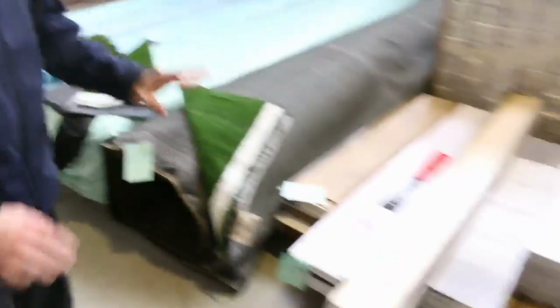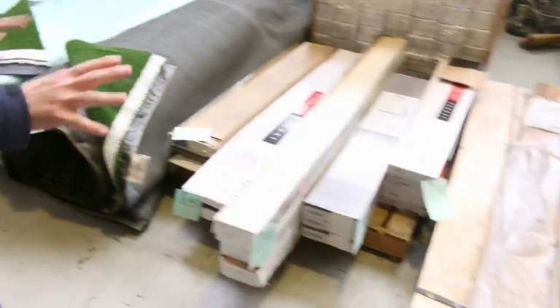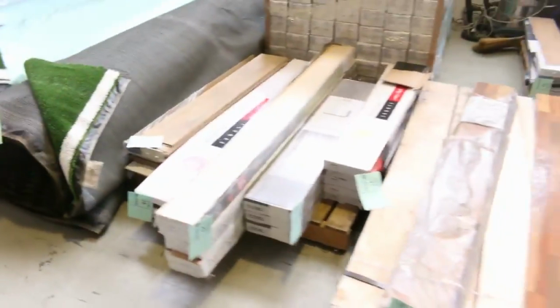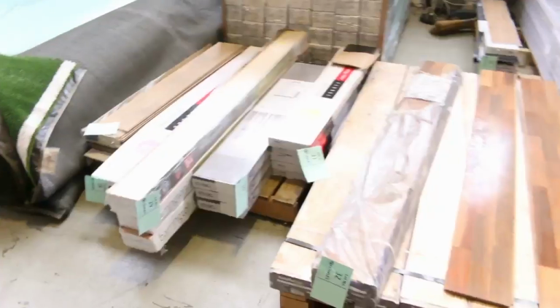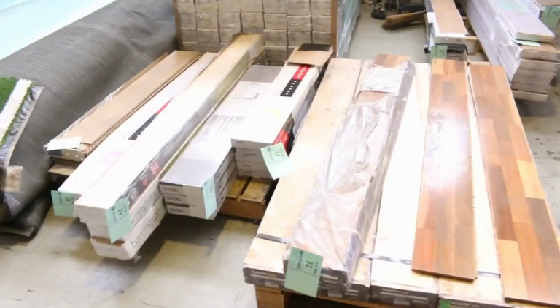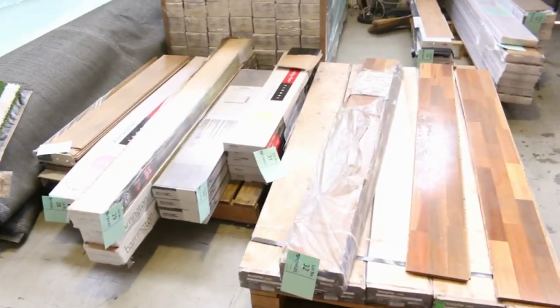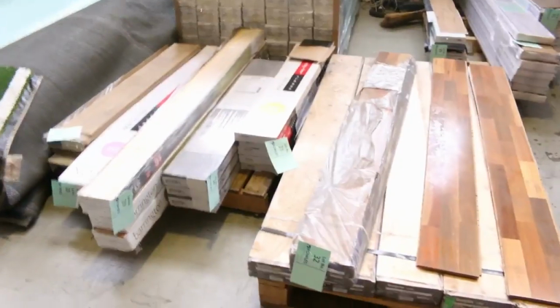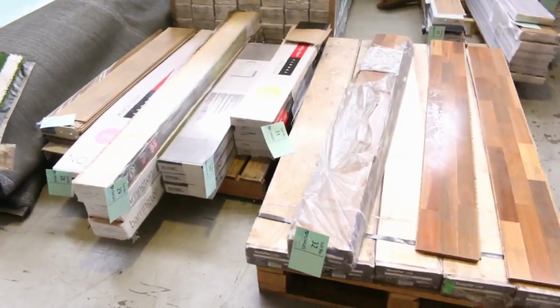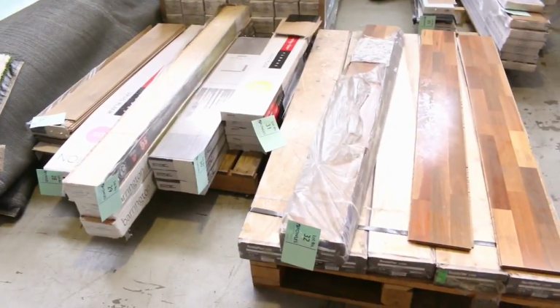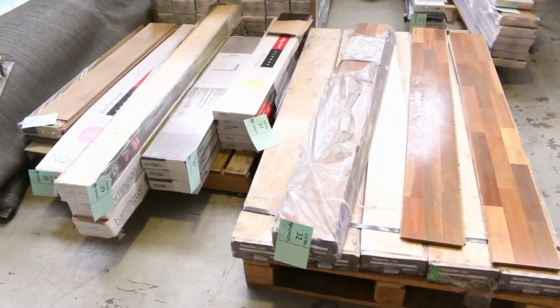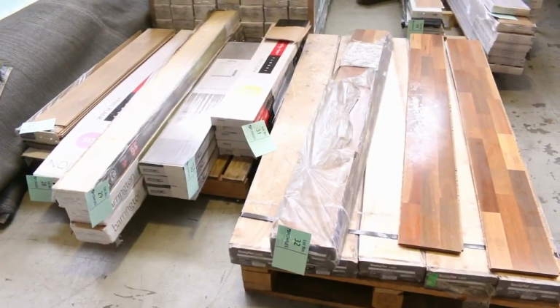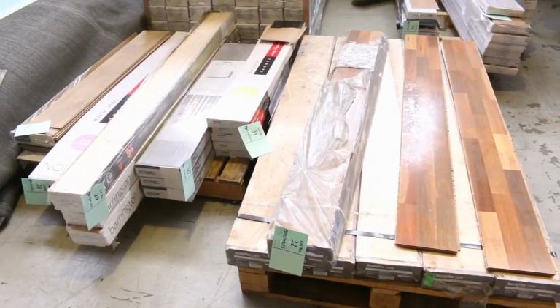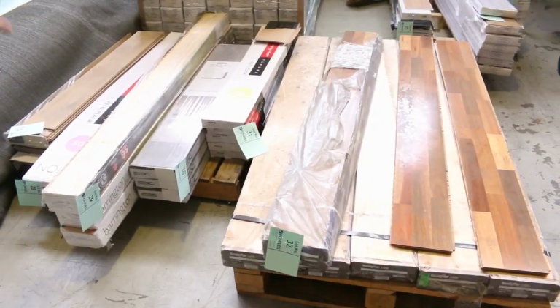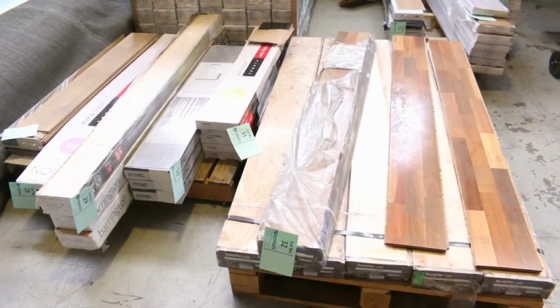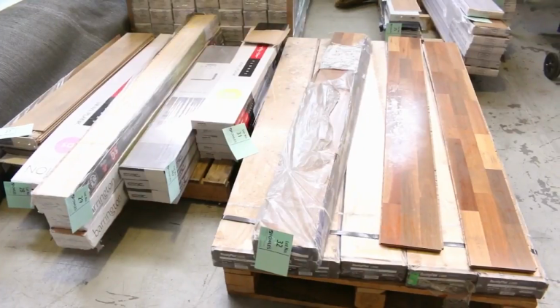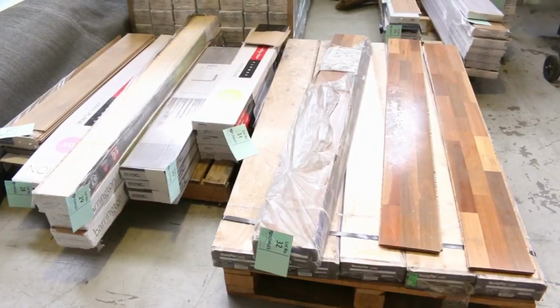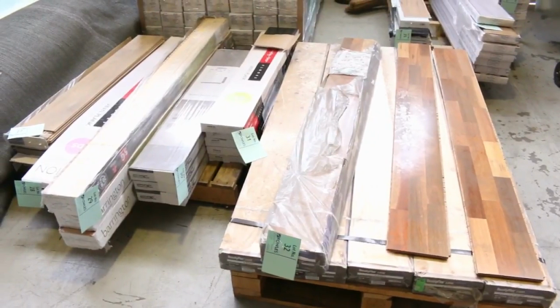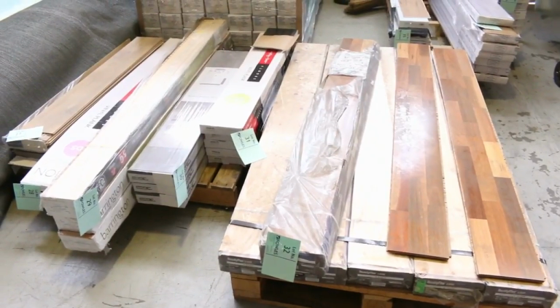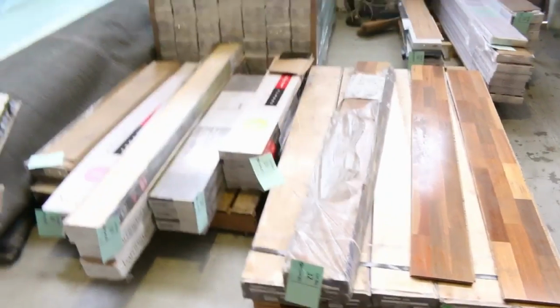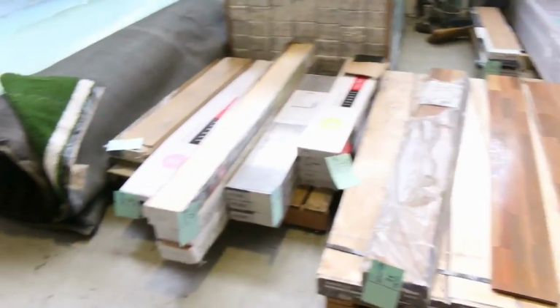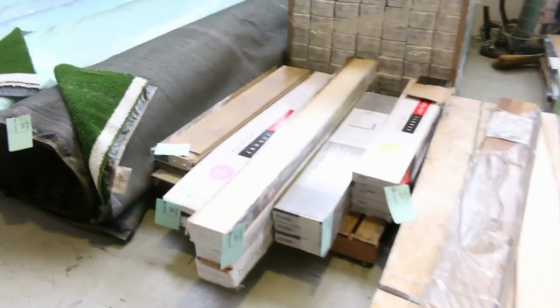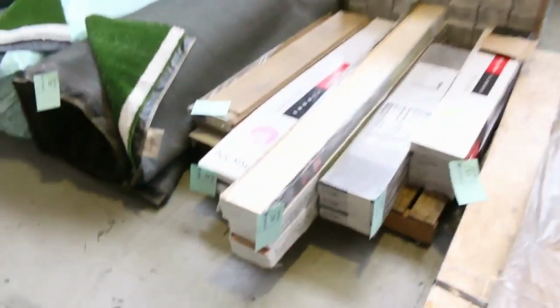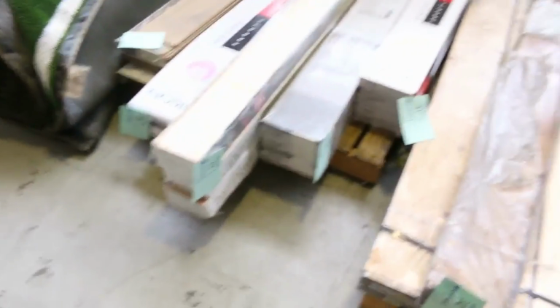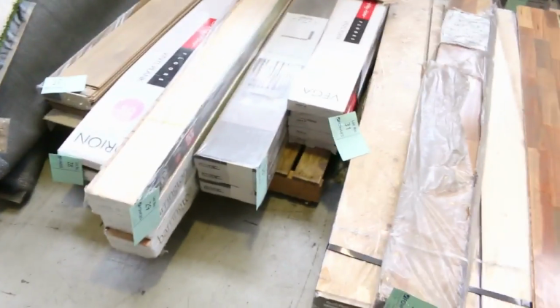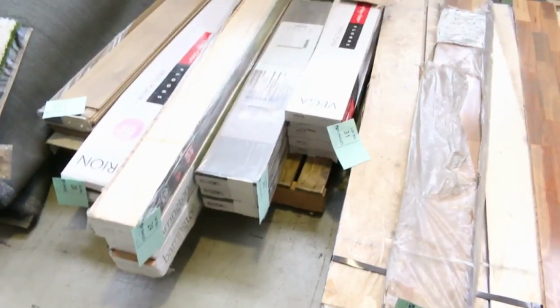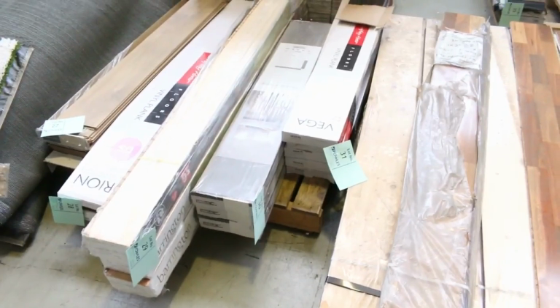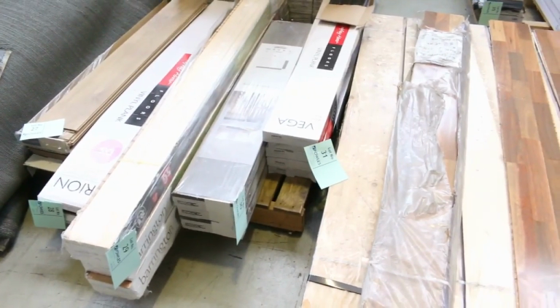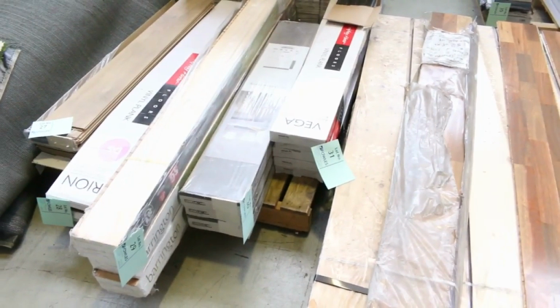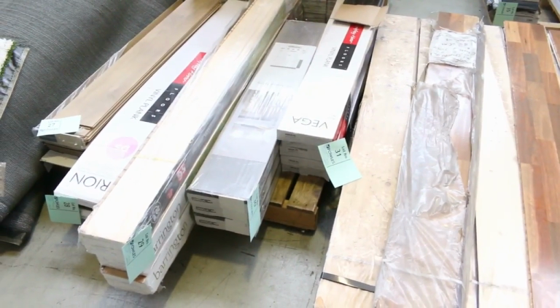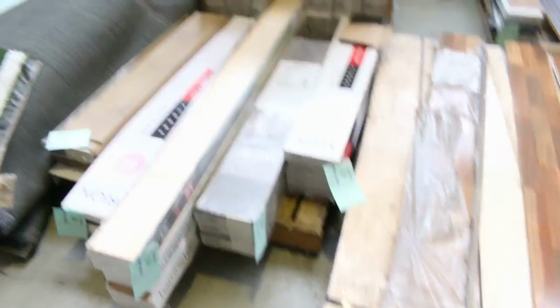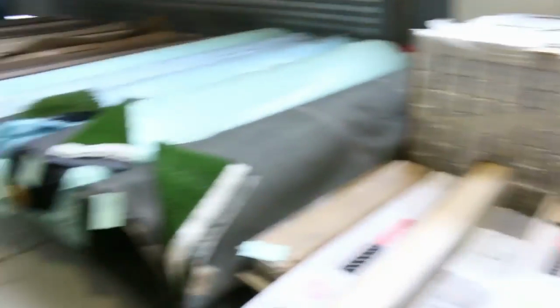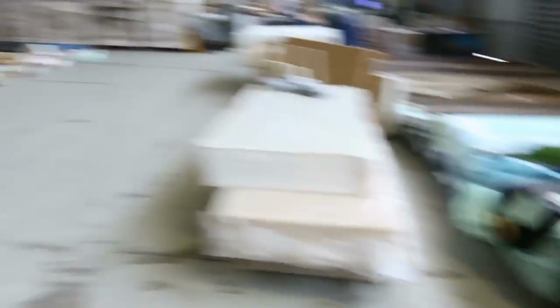Onto some small quantities of floating floor here. We've got some spotted gum, nice vinyl planks. They will start from as low as $5 a square metre for the floating floor. Only small quantities, but great if you want to do a little bathroom or toilet — they're going to be an absolute bargain.